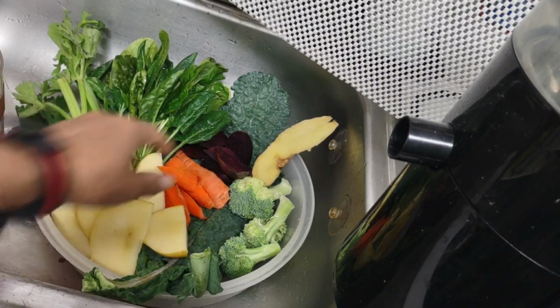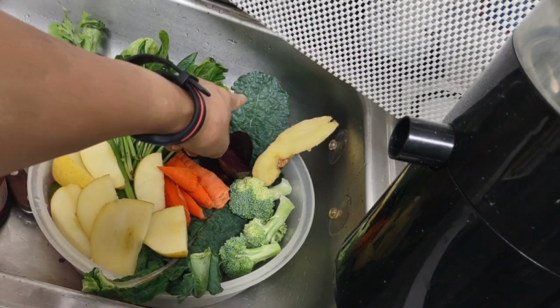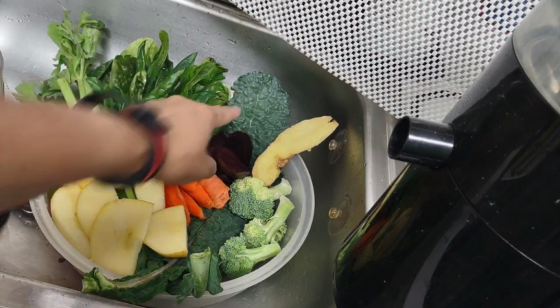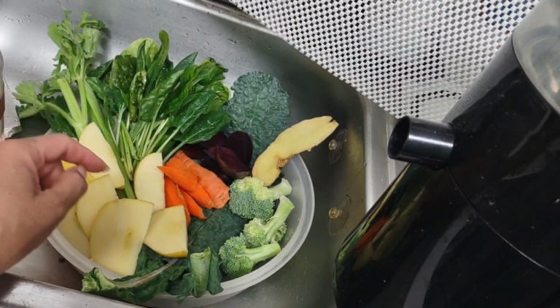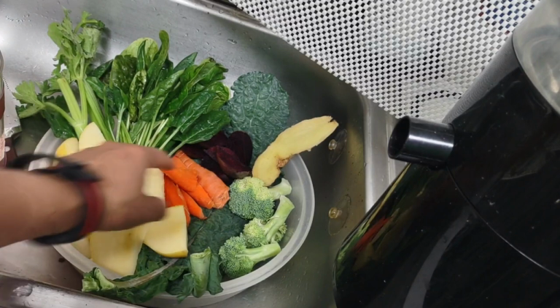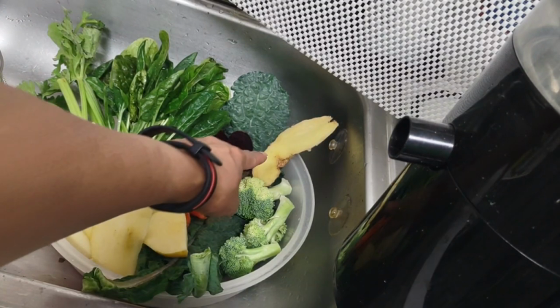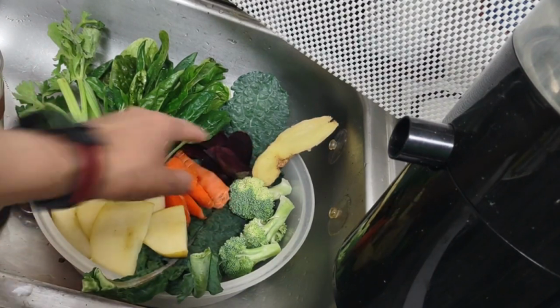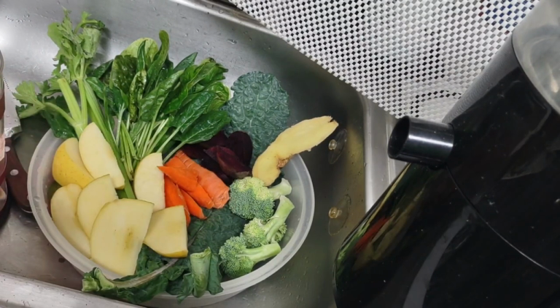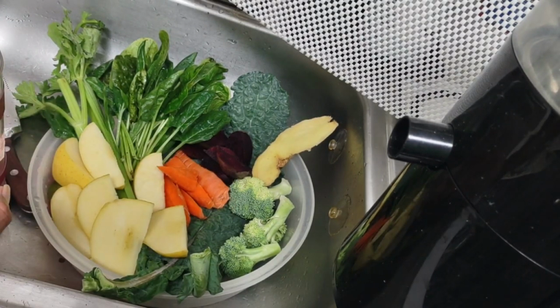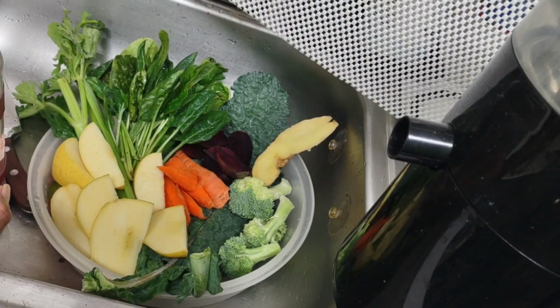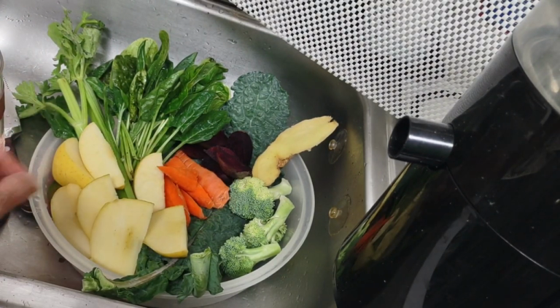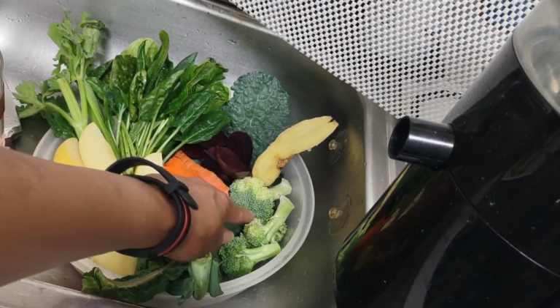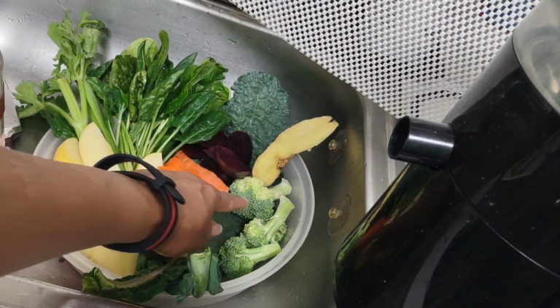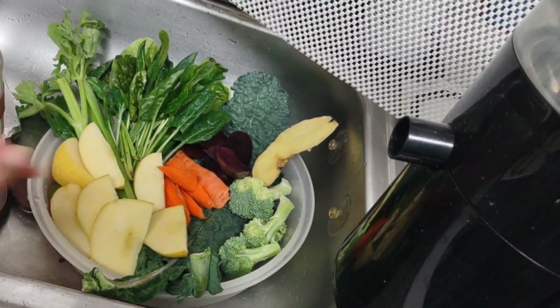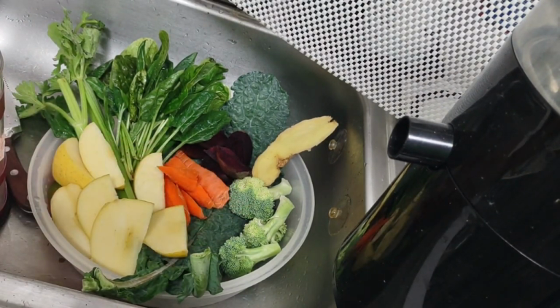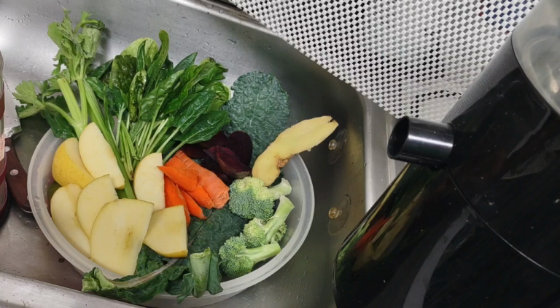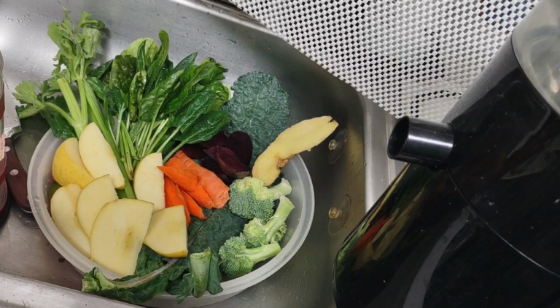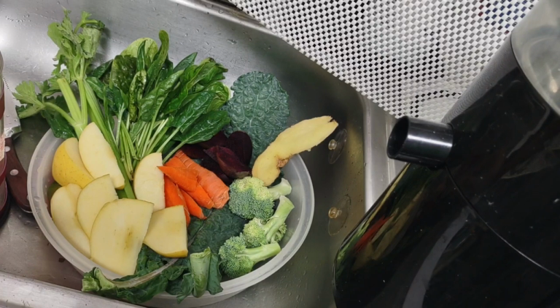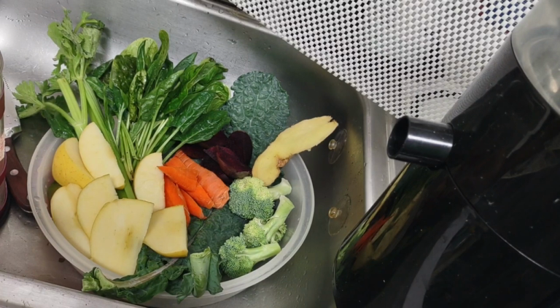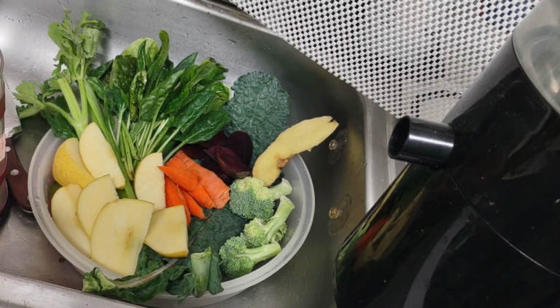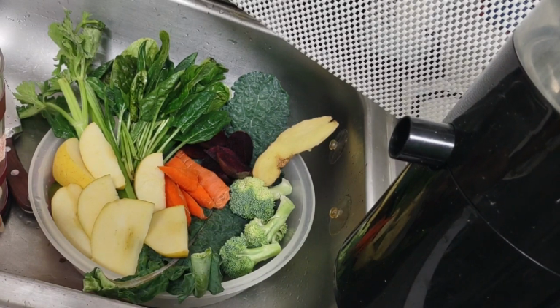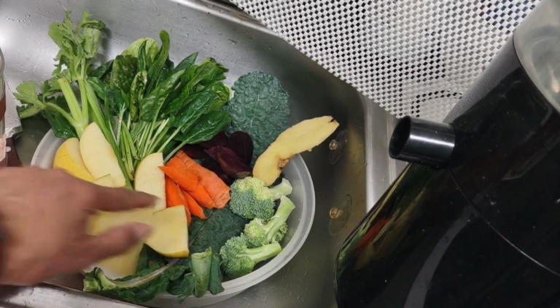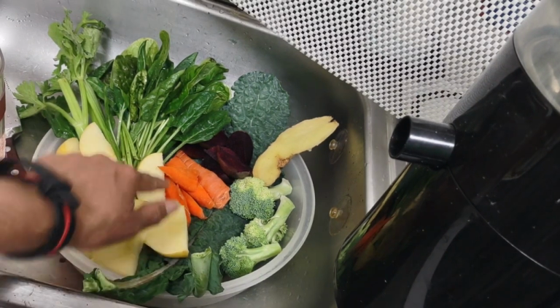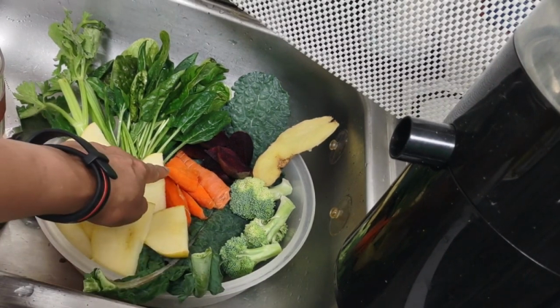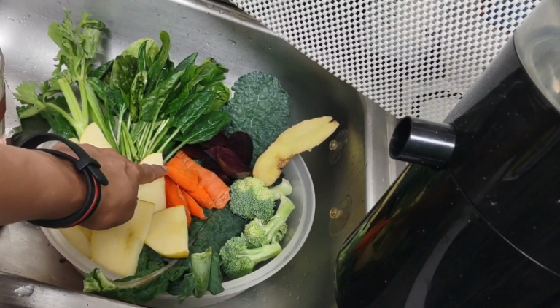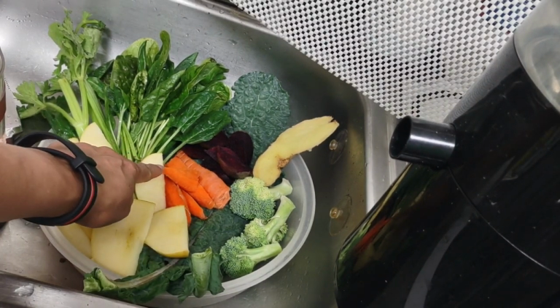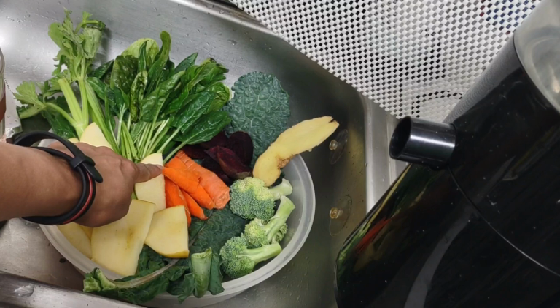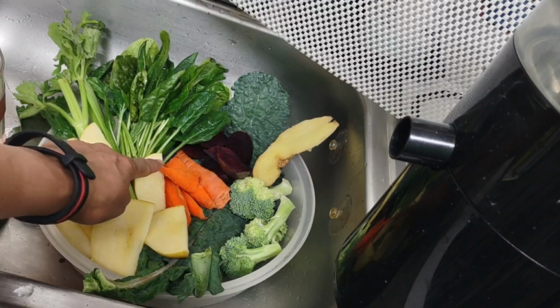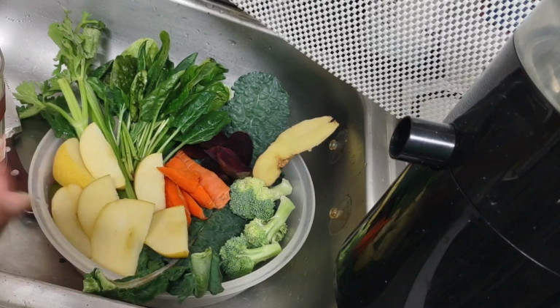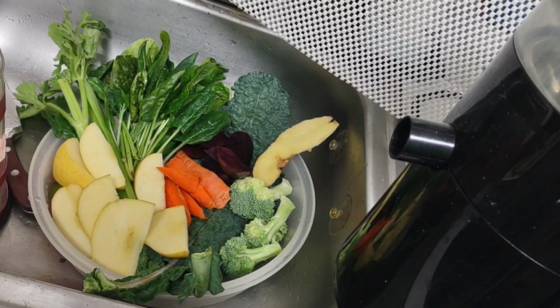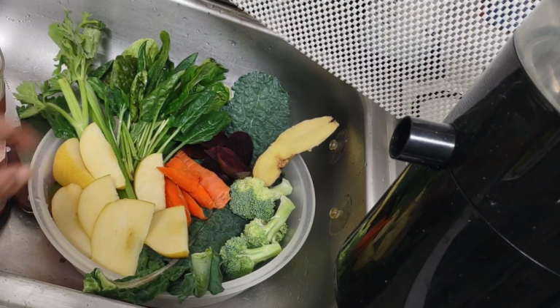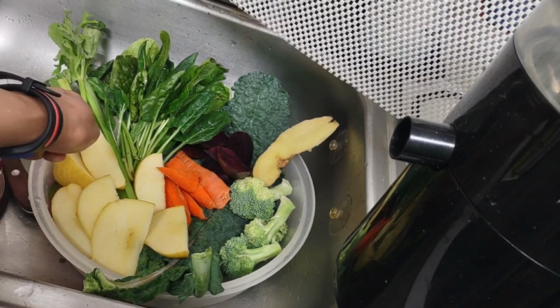I have fresh kale, a nice big piece of ginger I'm going to throw in, some broccoli which I rarely use but it is part of the recipe. Also apples, carrots, and celery.